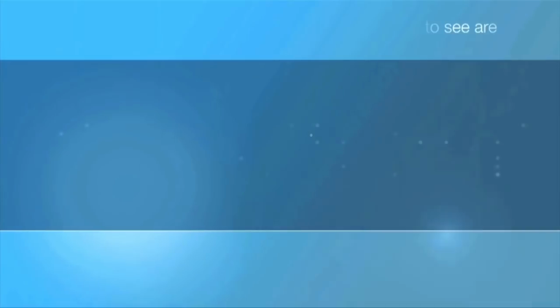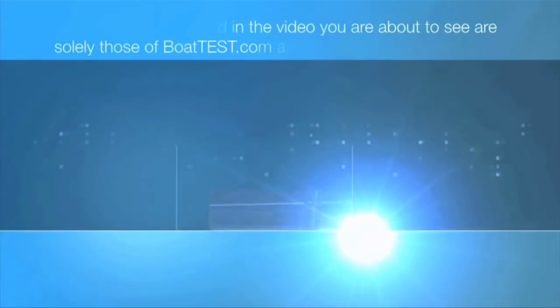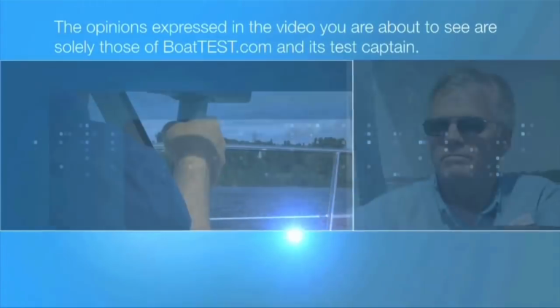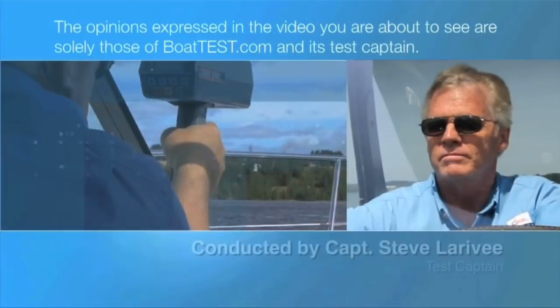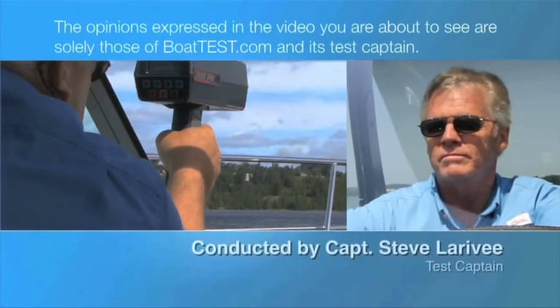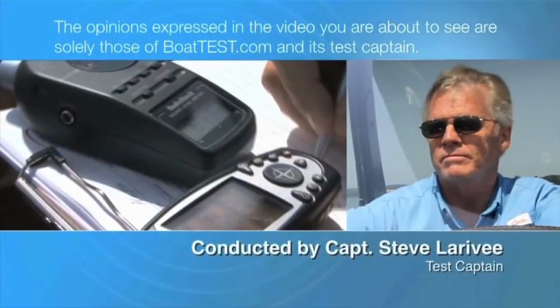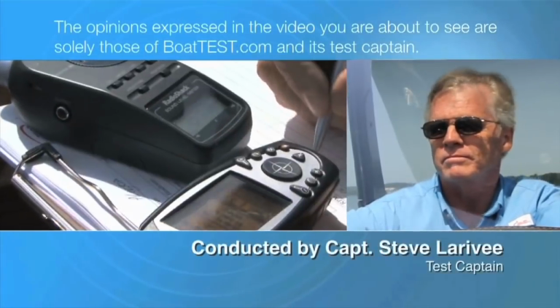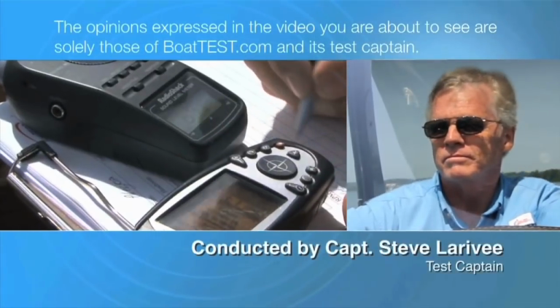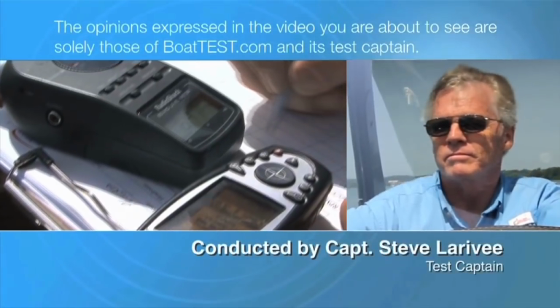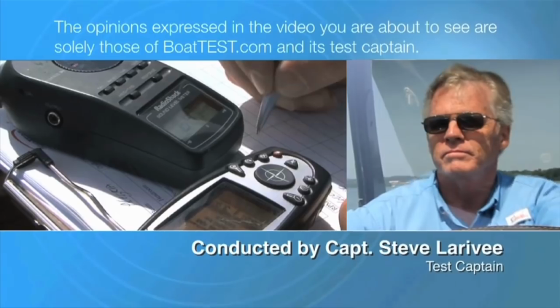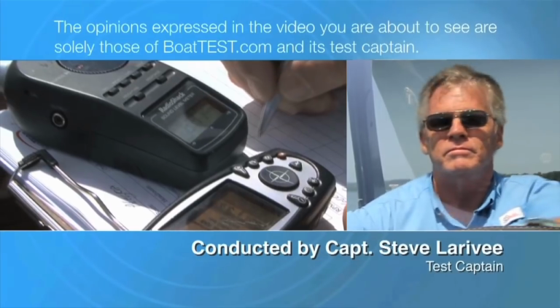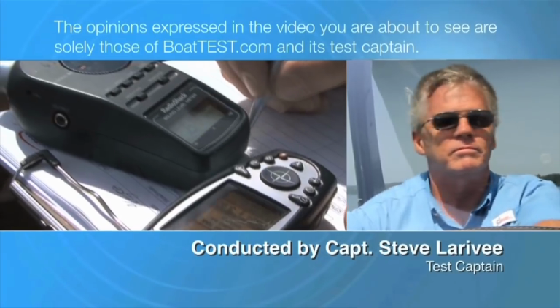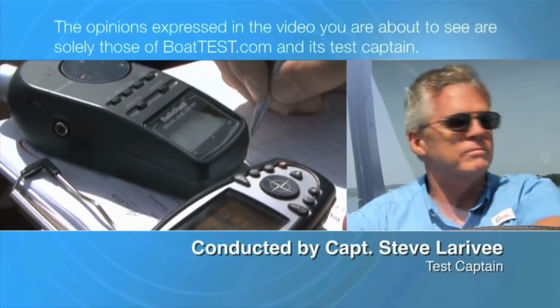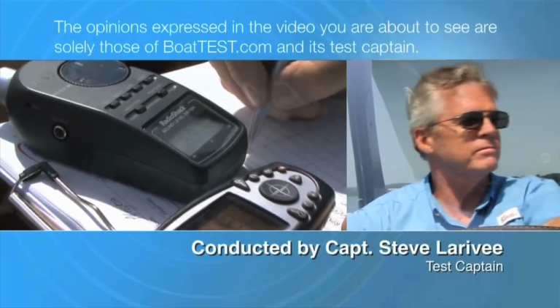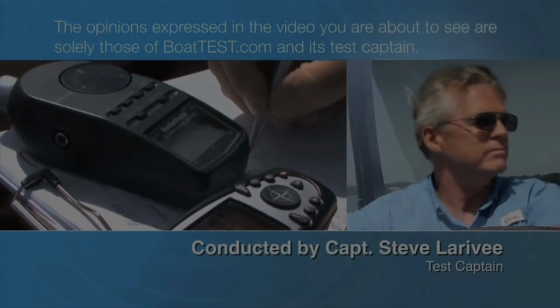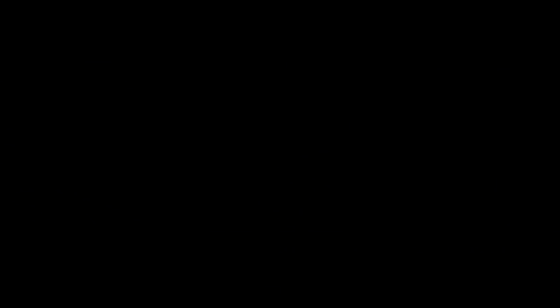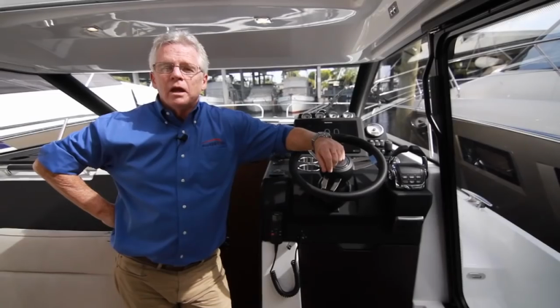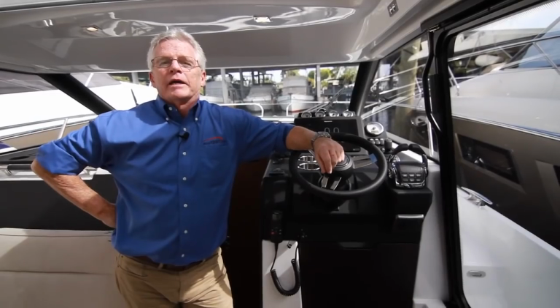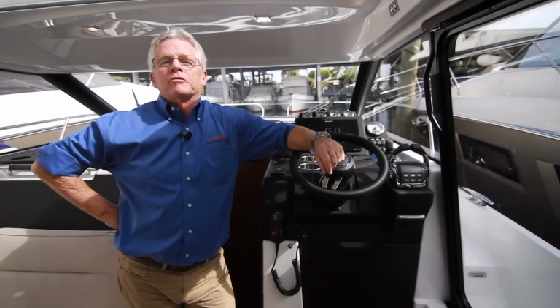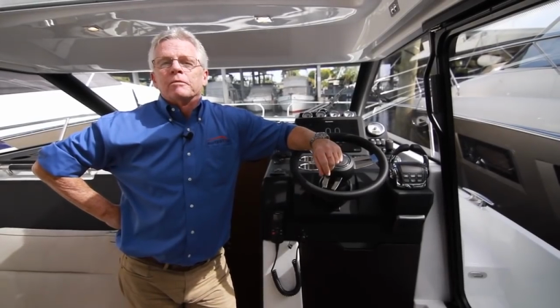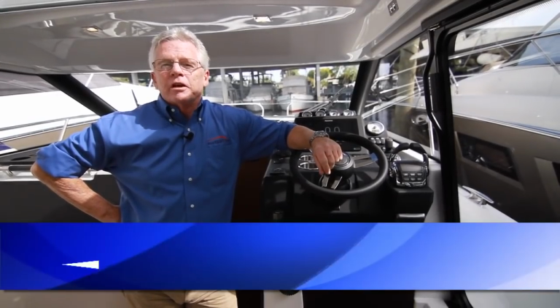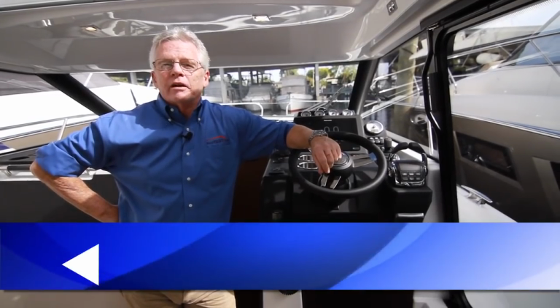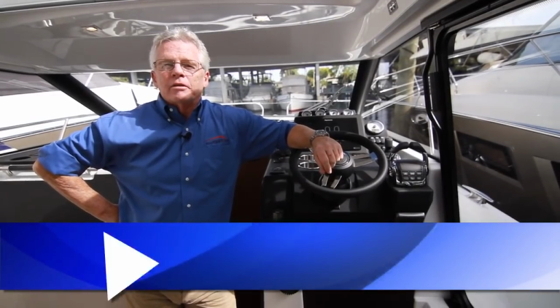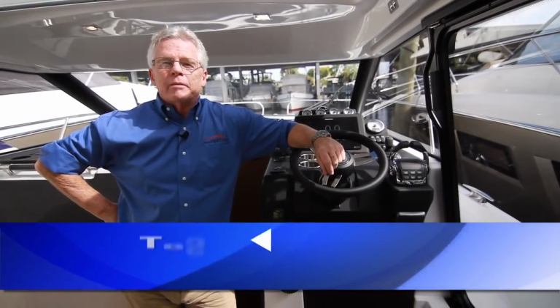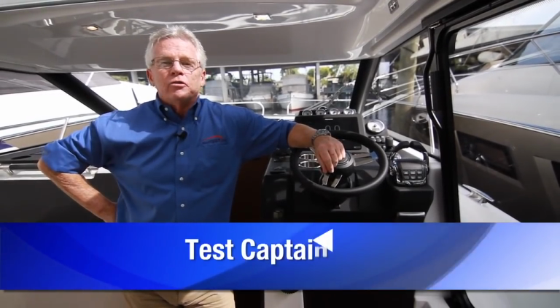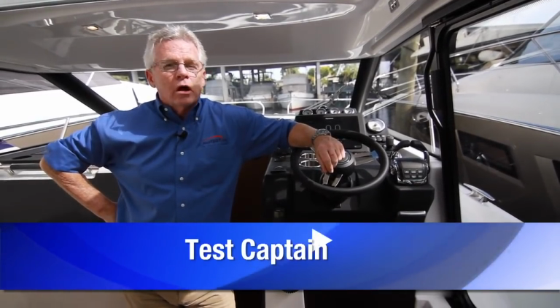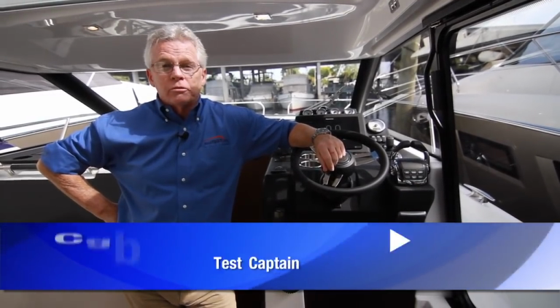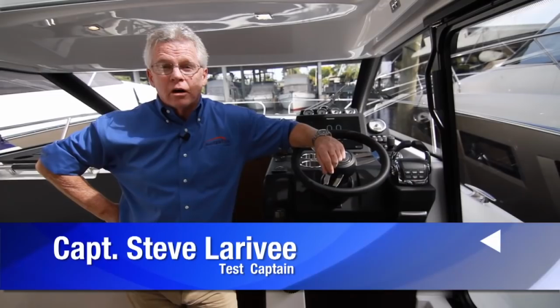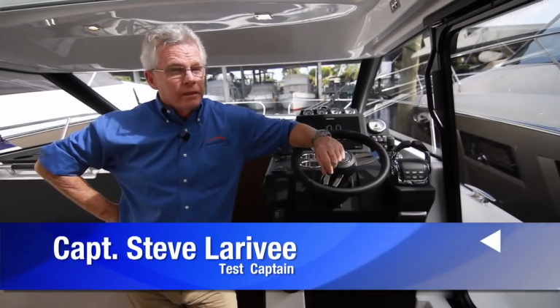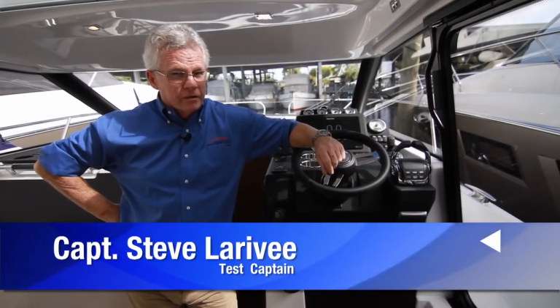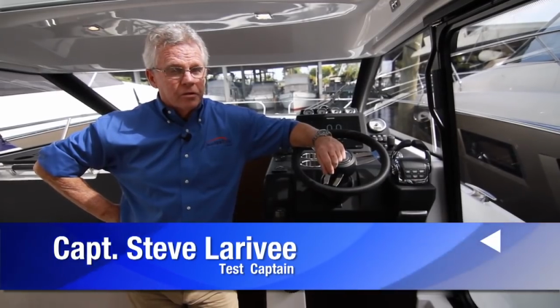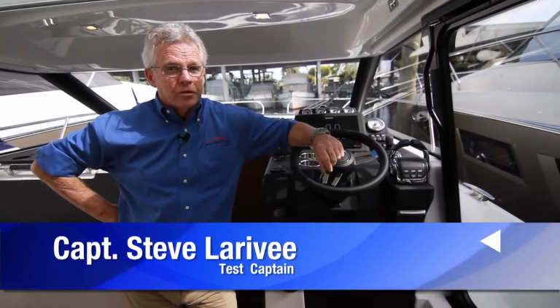The following opinions are solely those of BoatTest.com and its test captain. Hi, Captain Steve from BoatTest.com, and today I'm on a new launch from Jeanneau, the NC-33.